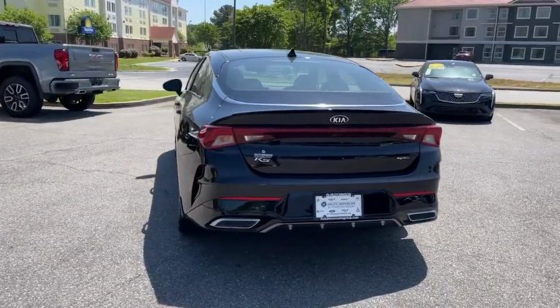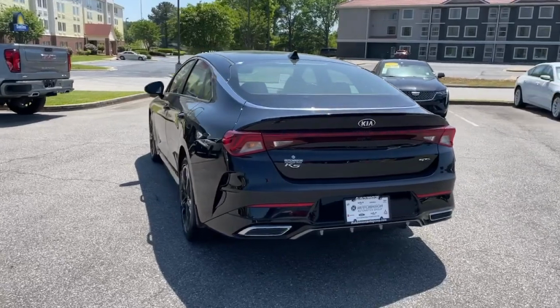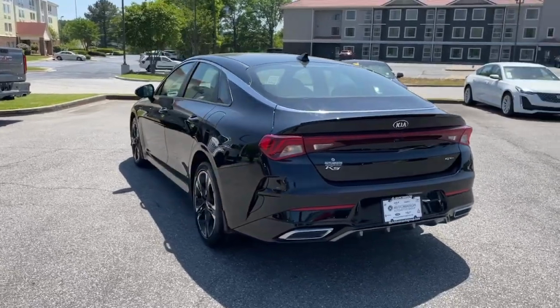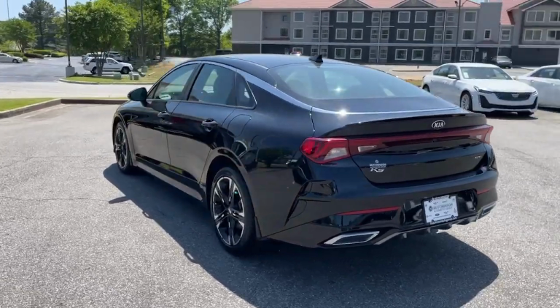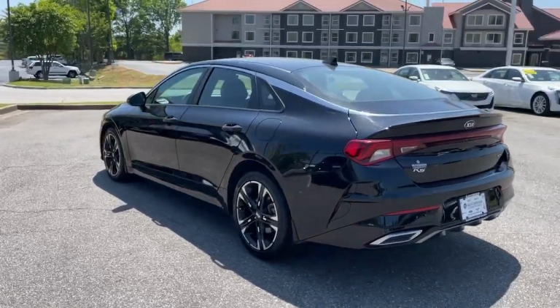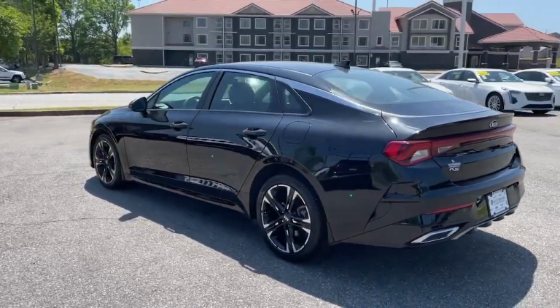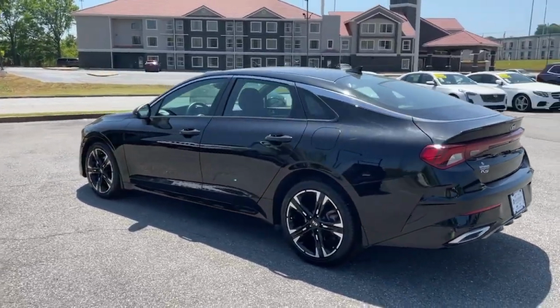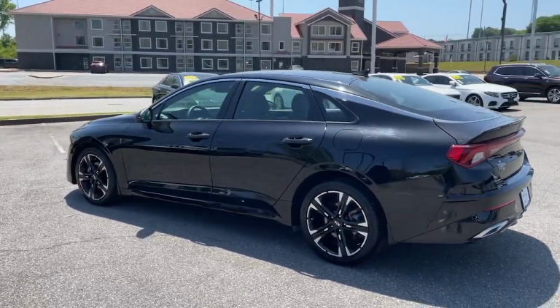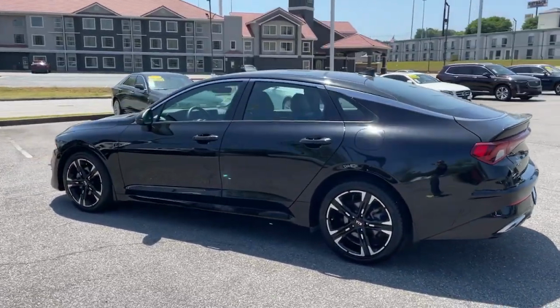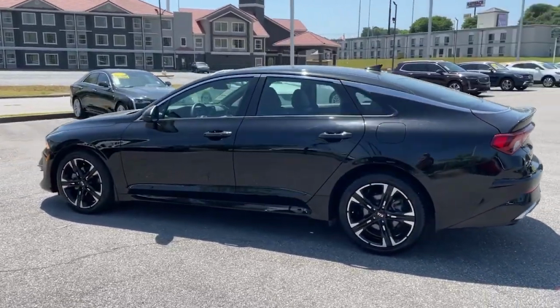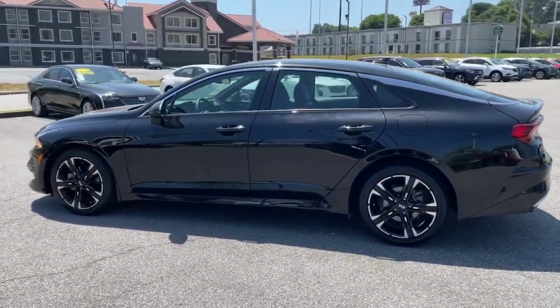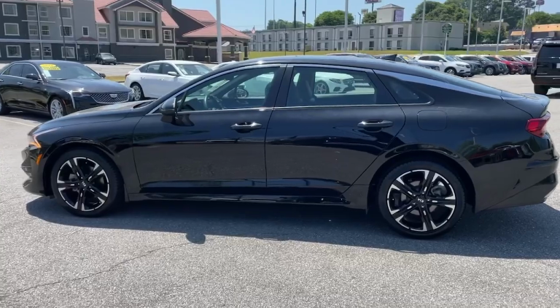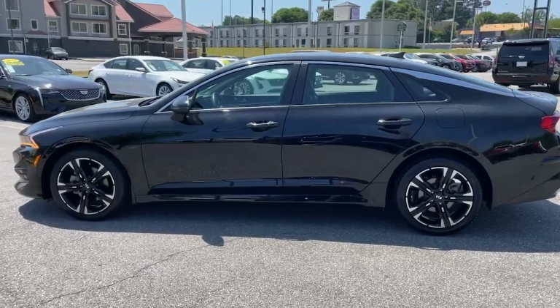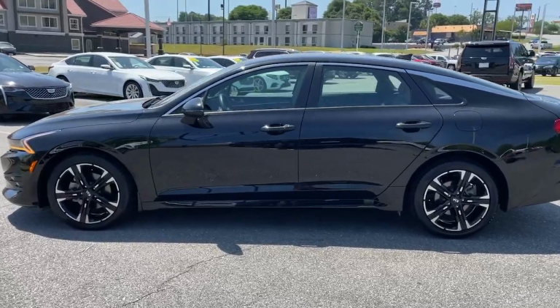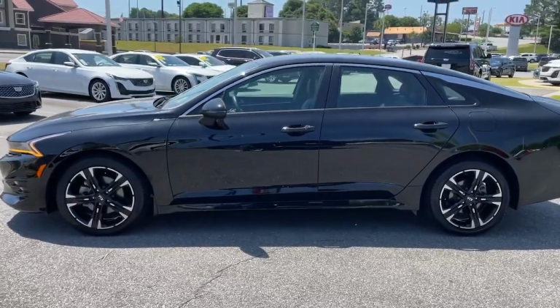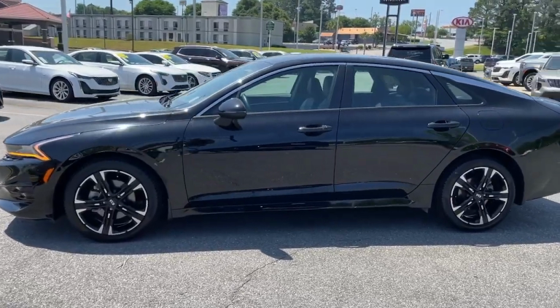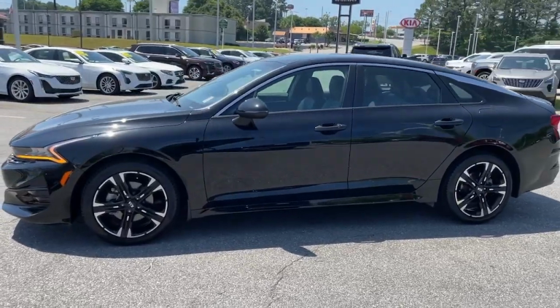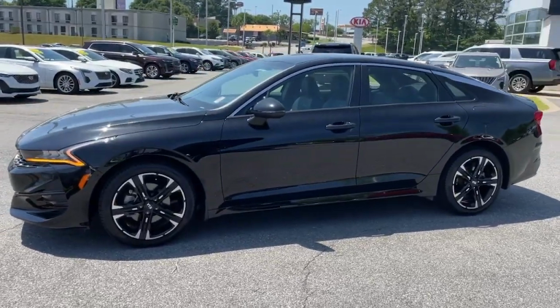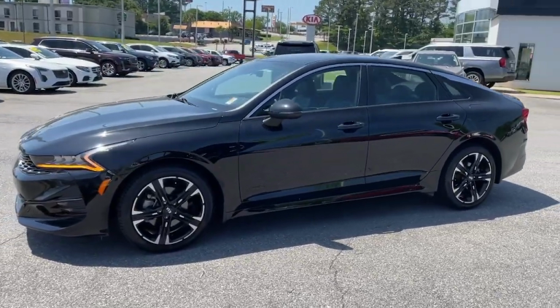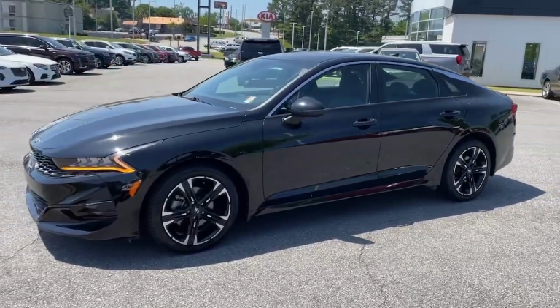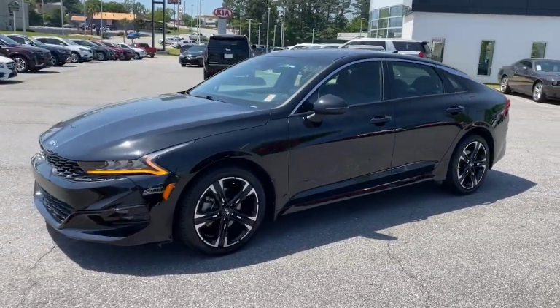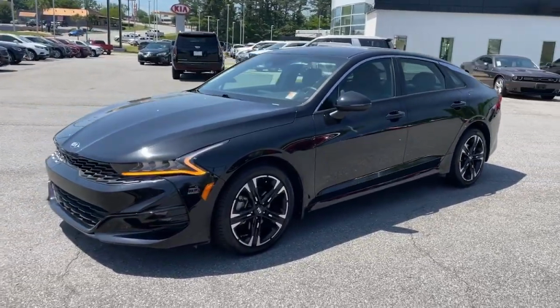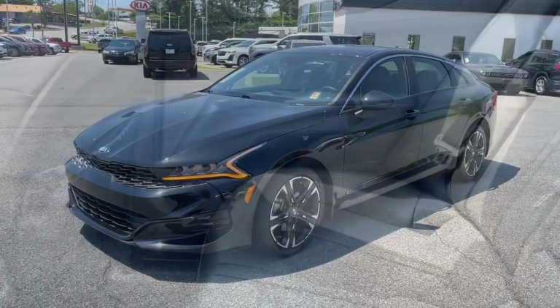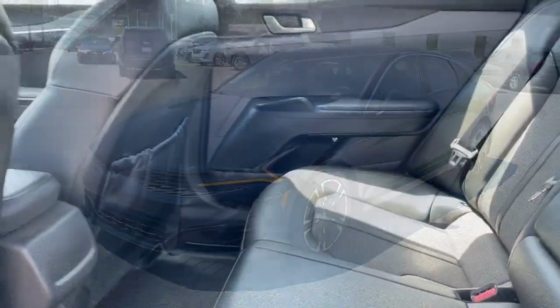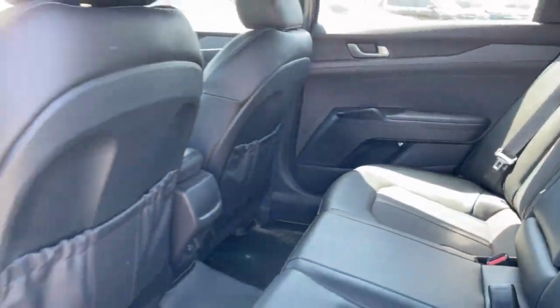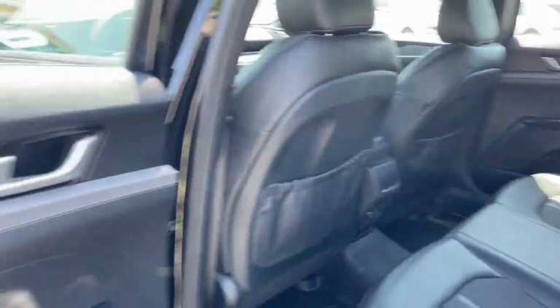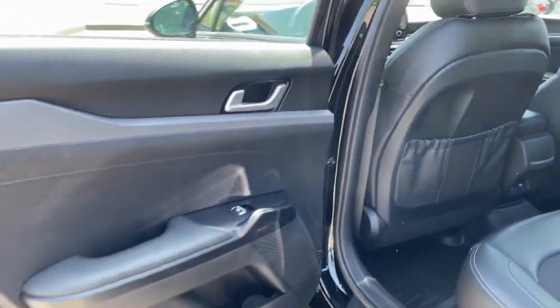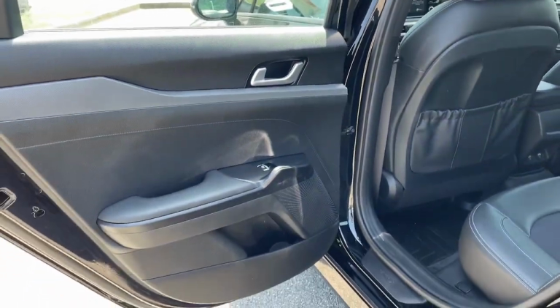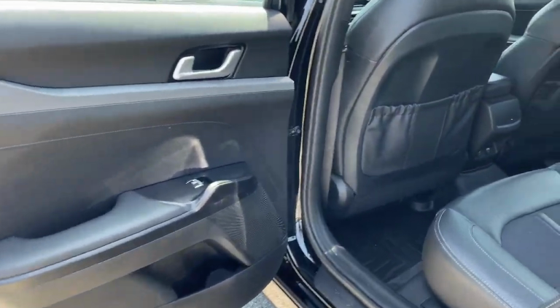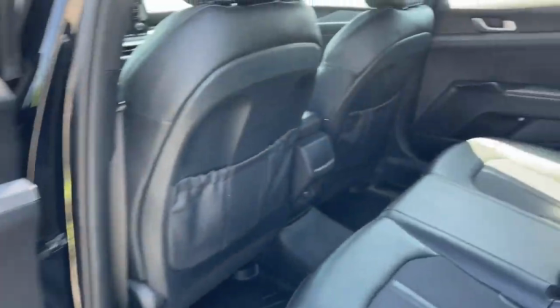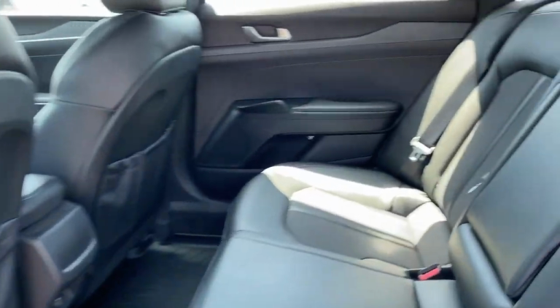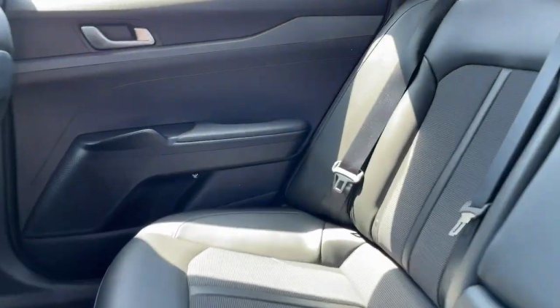These are just some of the great options this vehicle comes with: keyless entry, fog lamps, electronic stability control, intermittent wipers, trip computer, power windows, bucket seats, four-wheel disc brakes, and power steering.